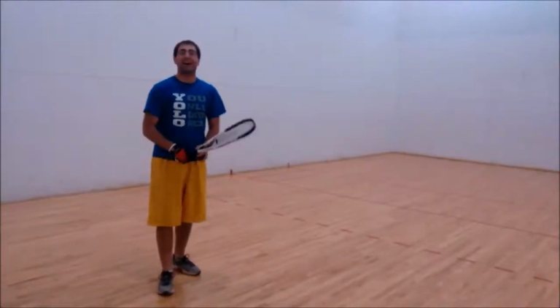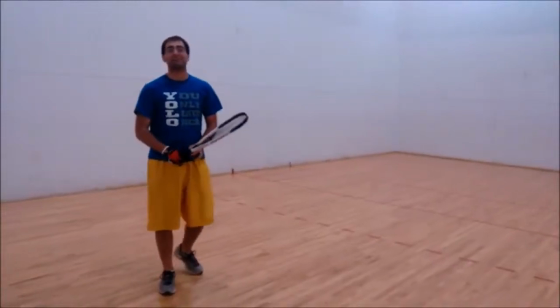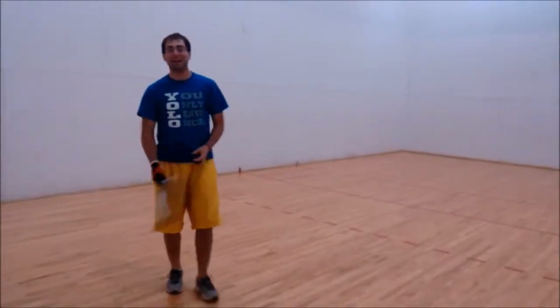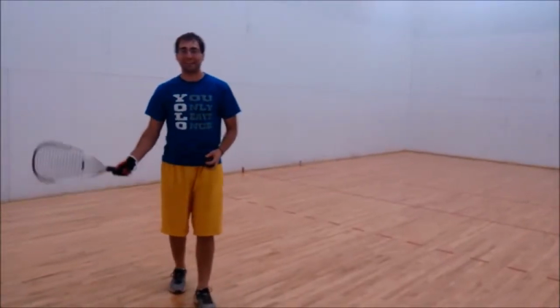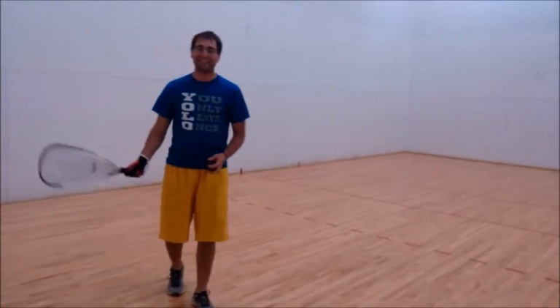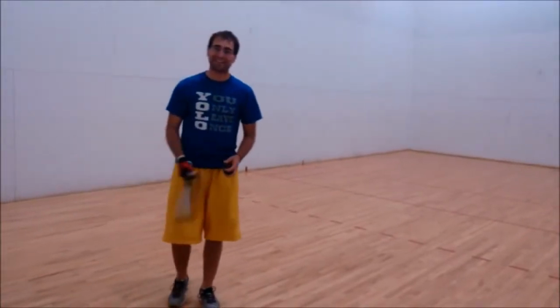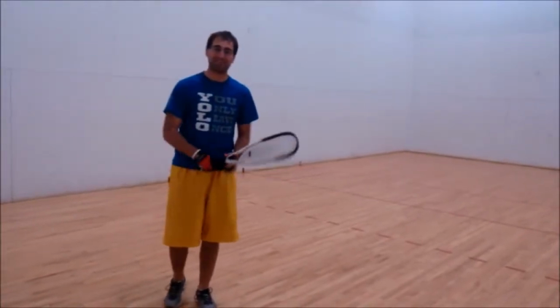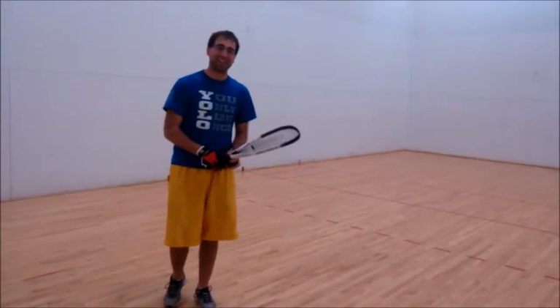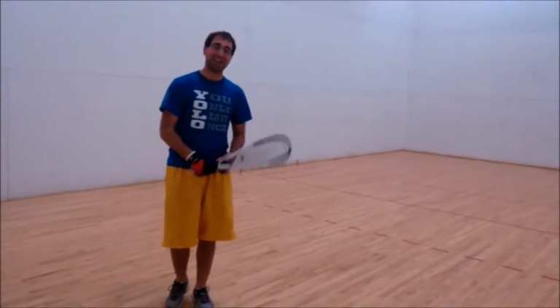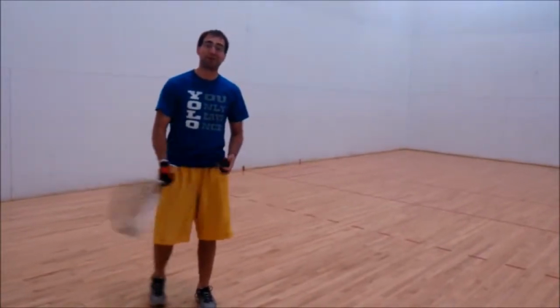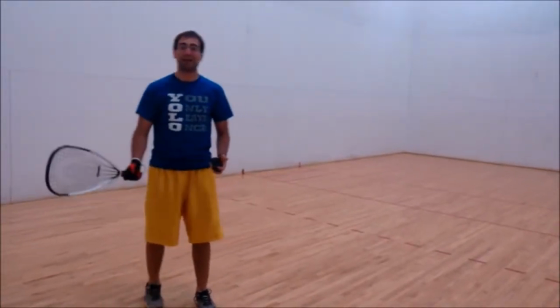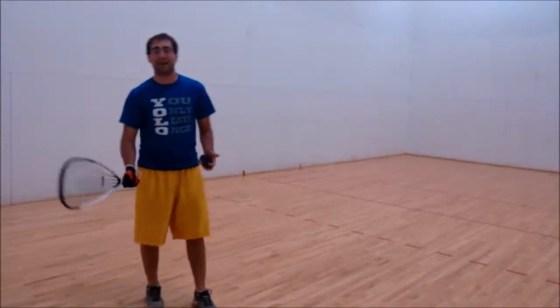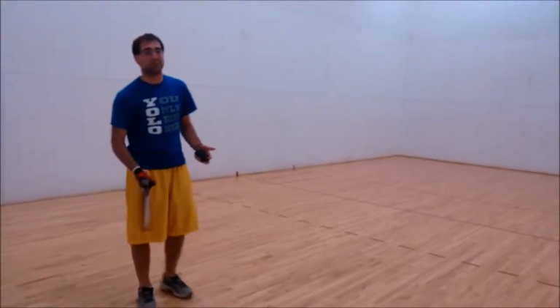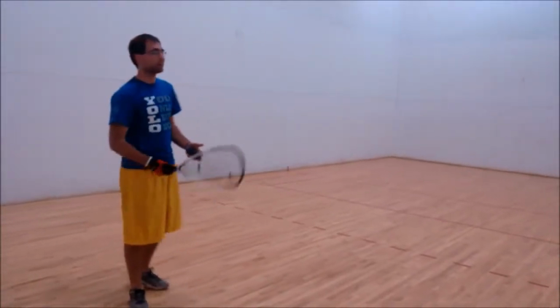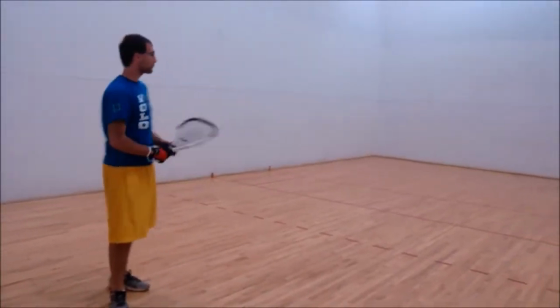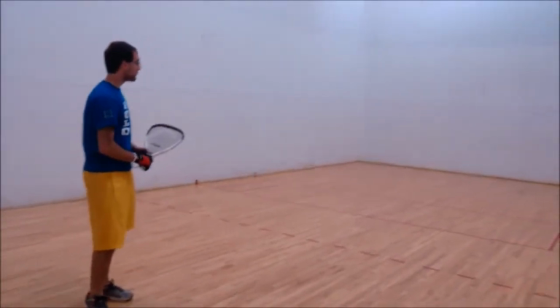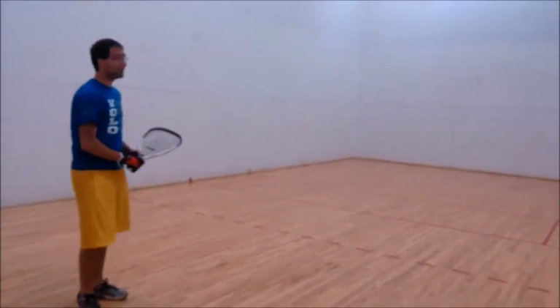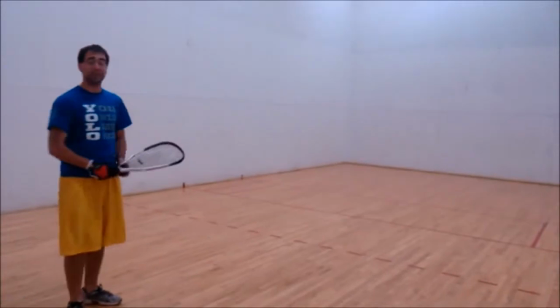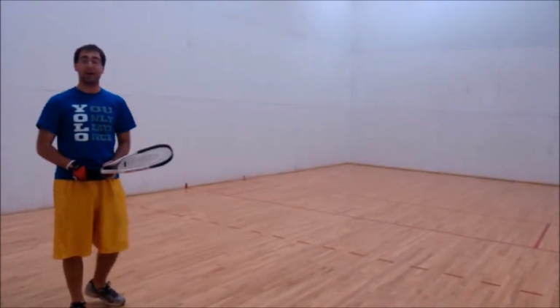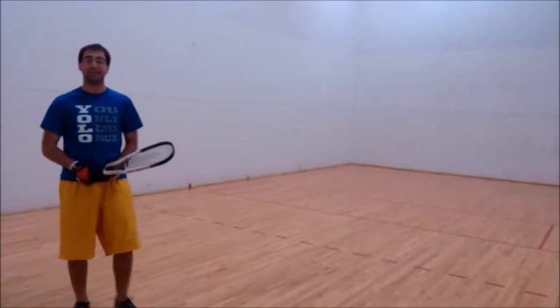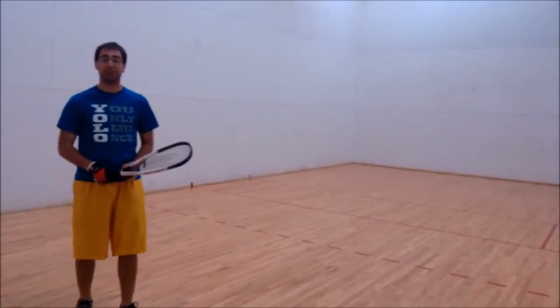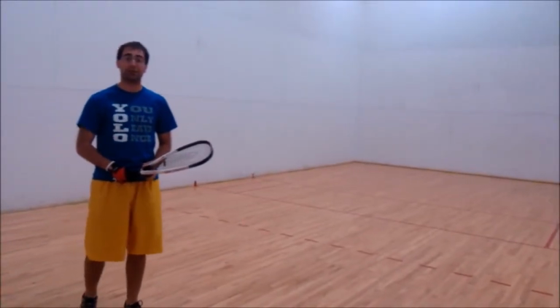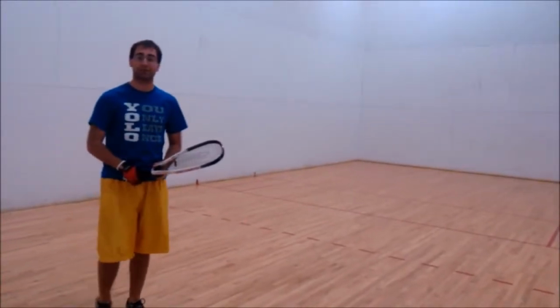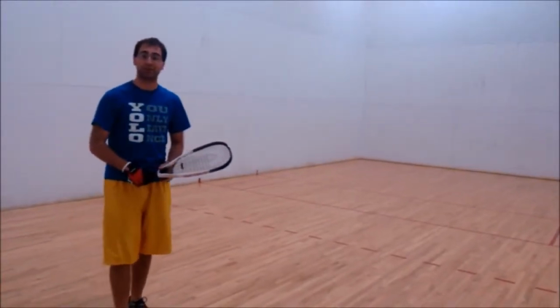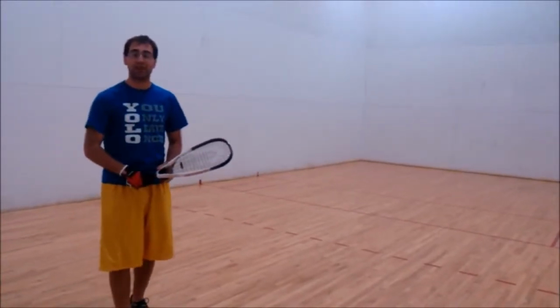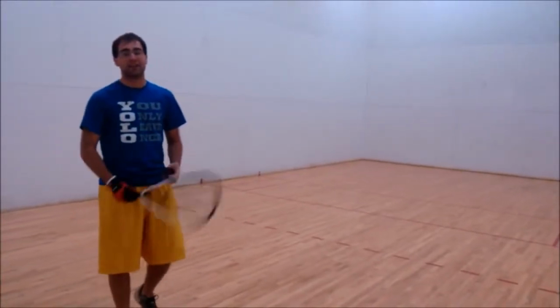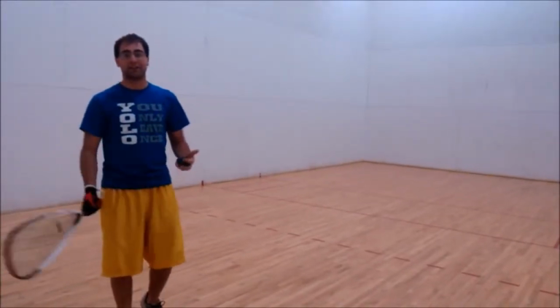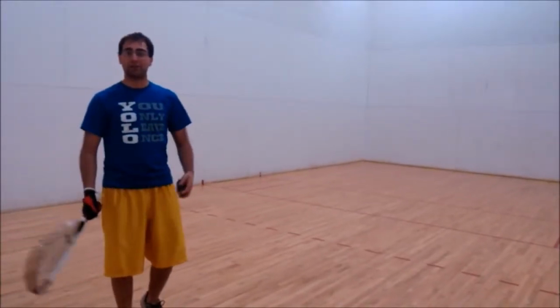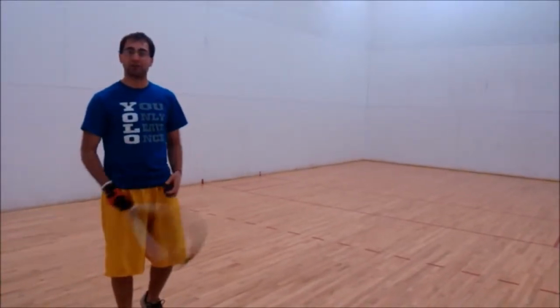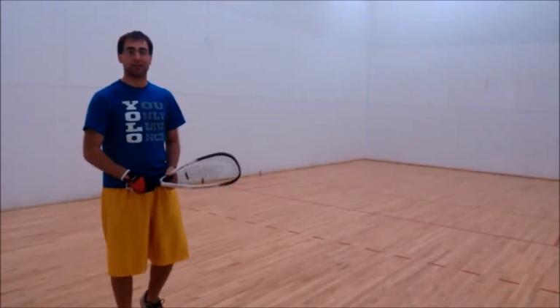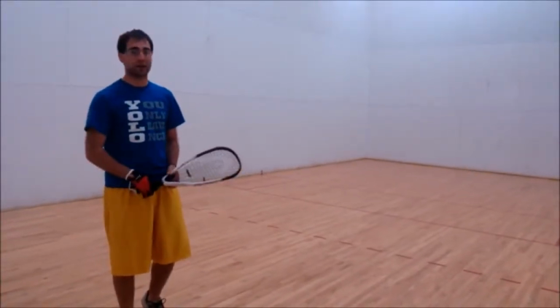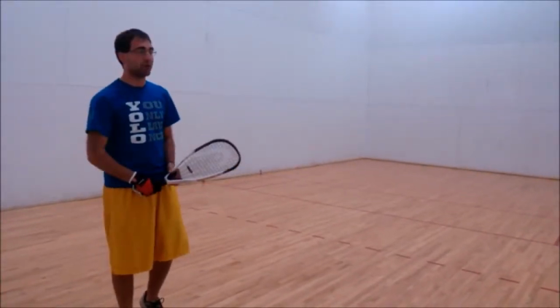Hi, my name is Anthony Nascensei. Today we're going to be playing racquetball. In this video, I'm going to teach you four different skills that are used in racquetball.